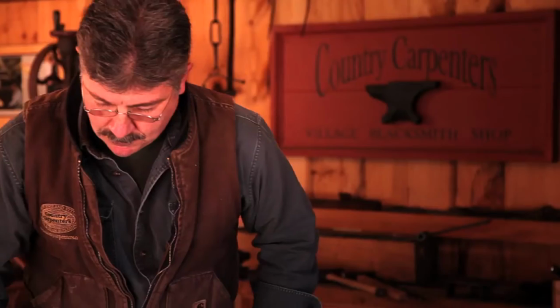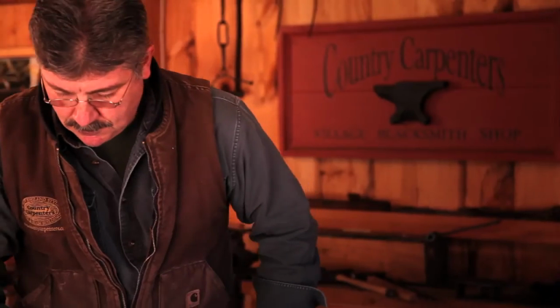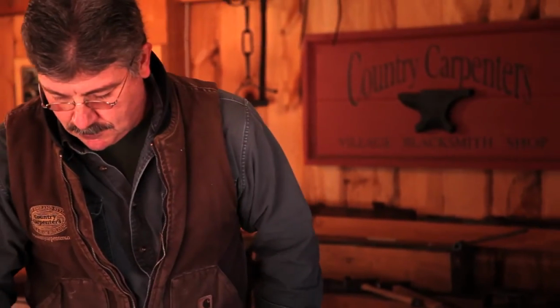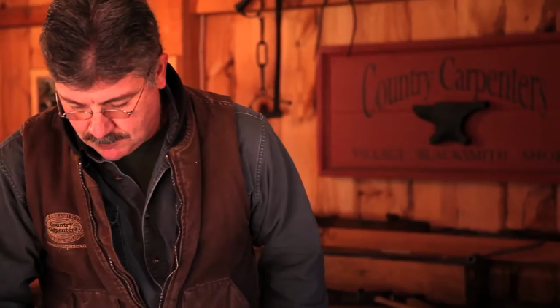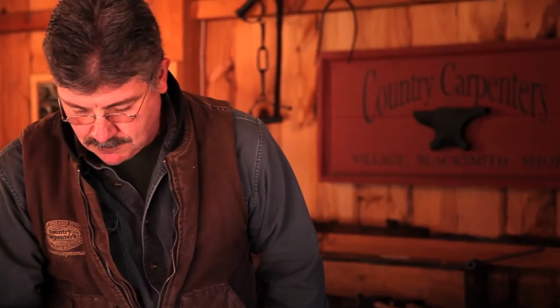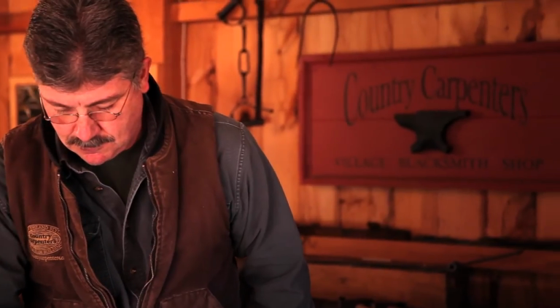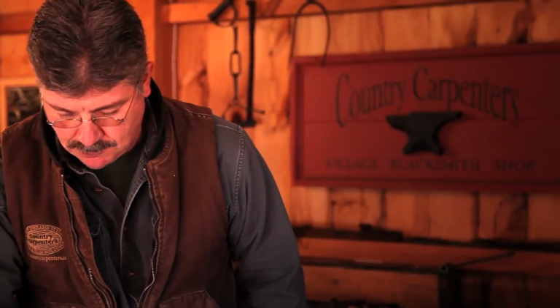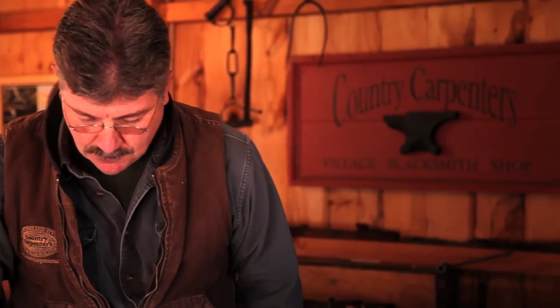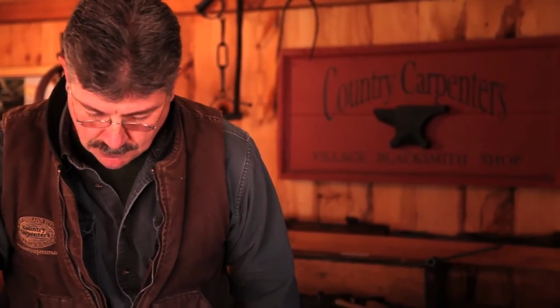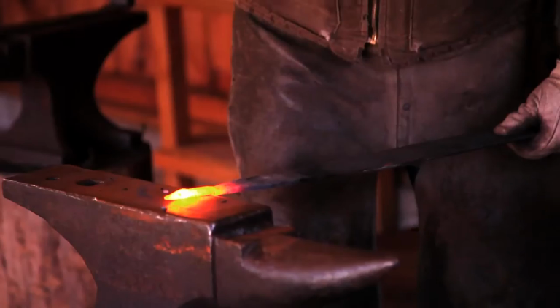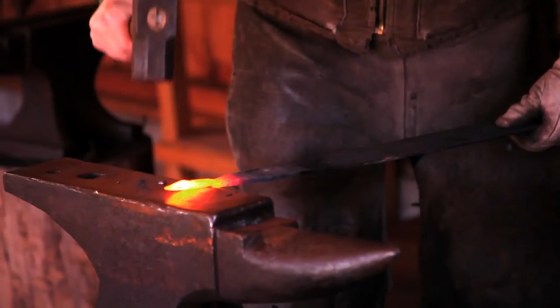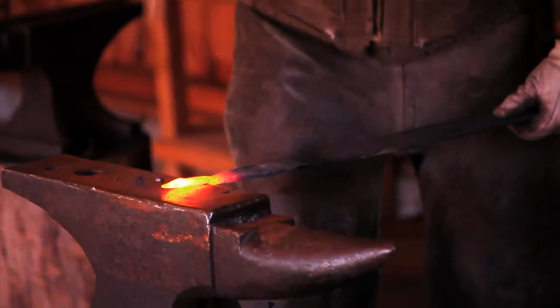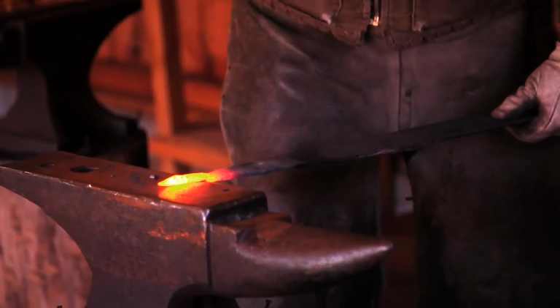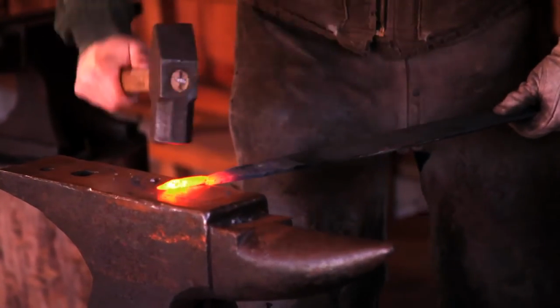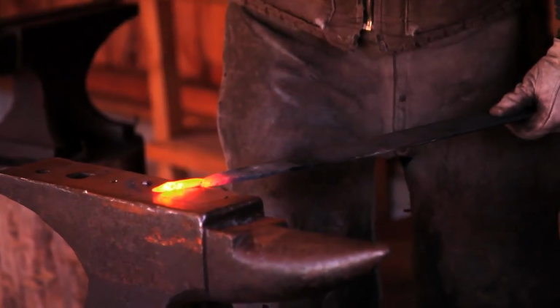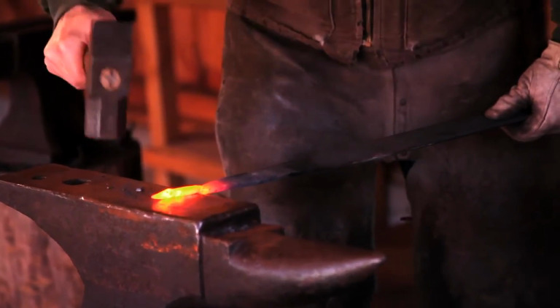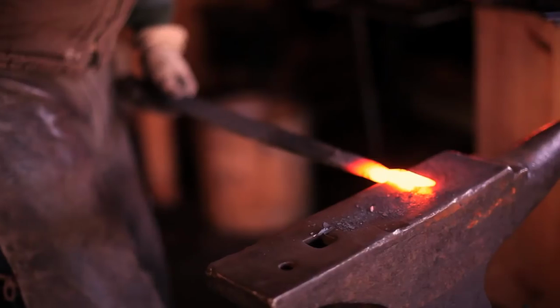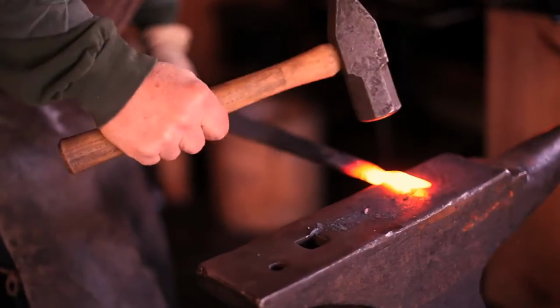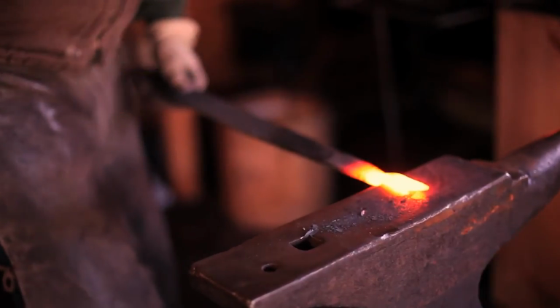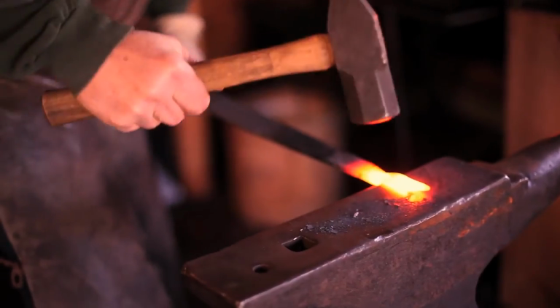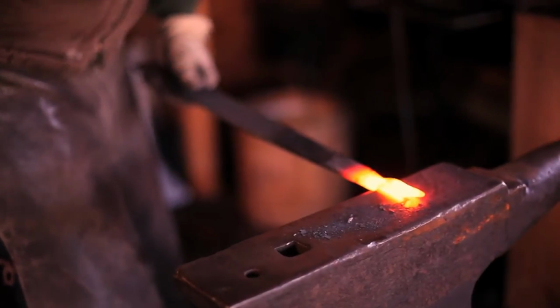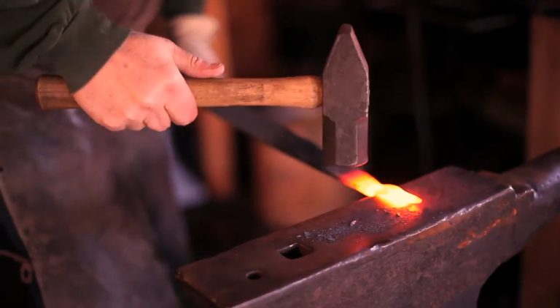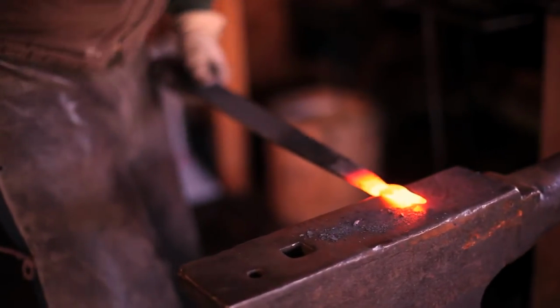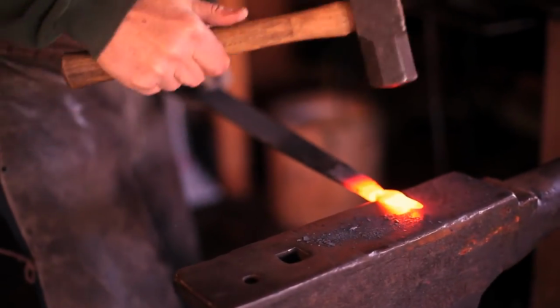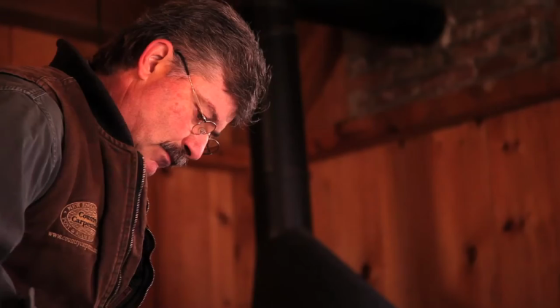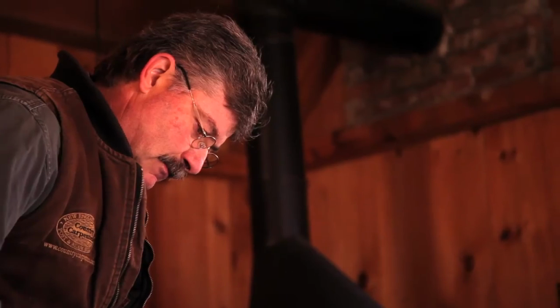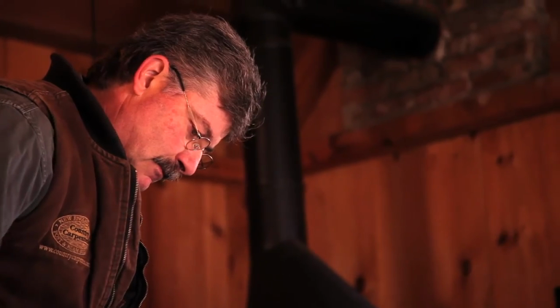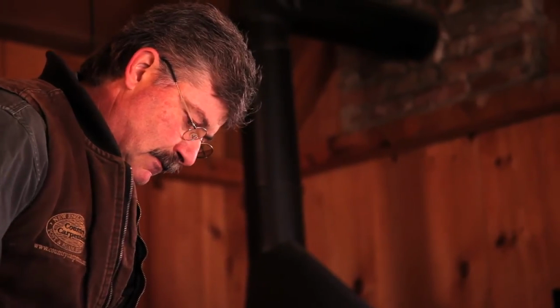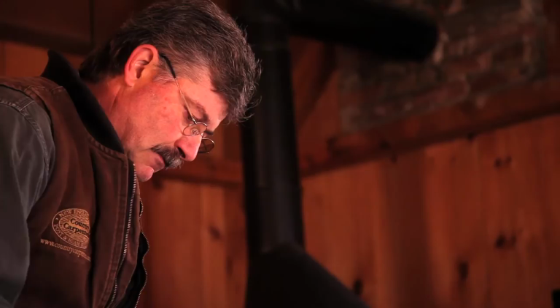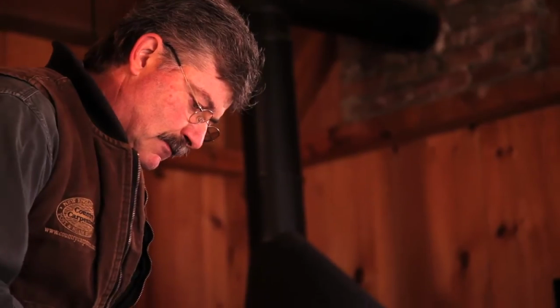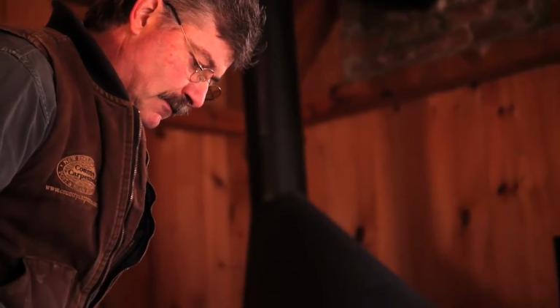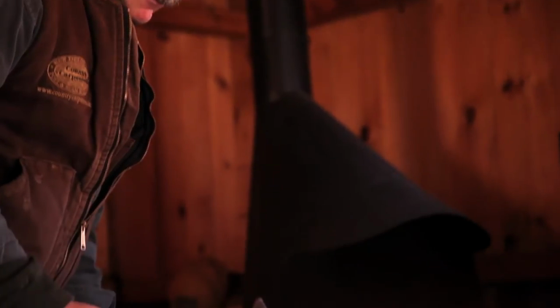We begin to upset the area where the spear is, because we need to drive the molecules of the material back into itself to give us enough material to belly out and create the spear end of the hinge.